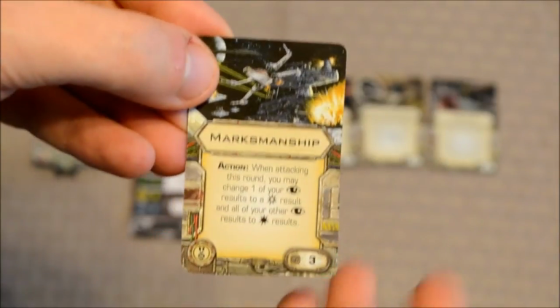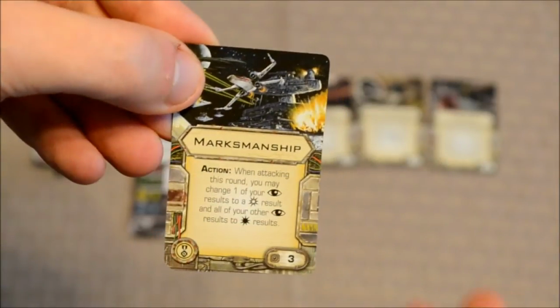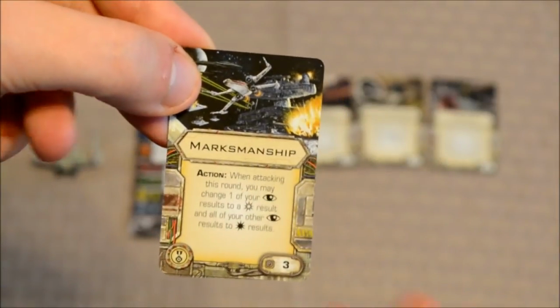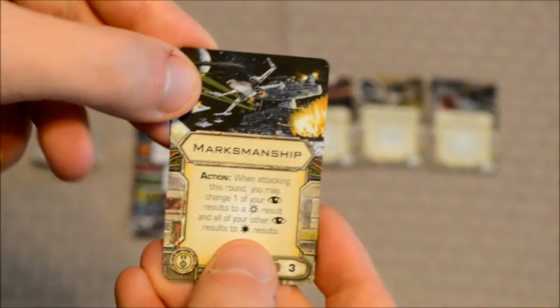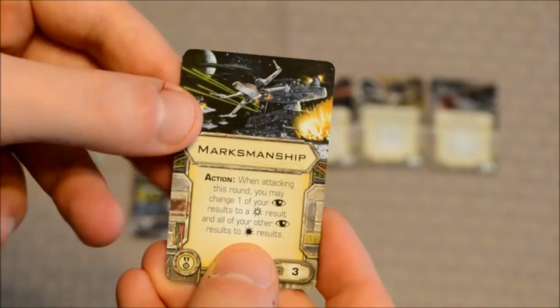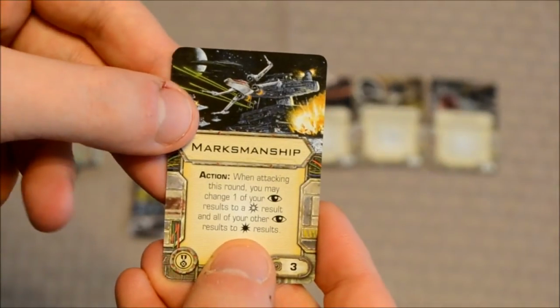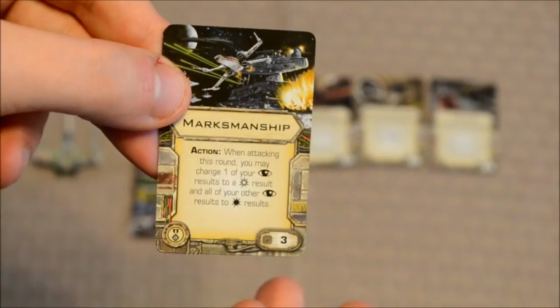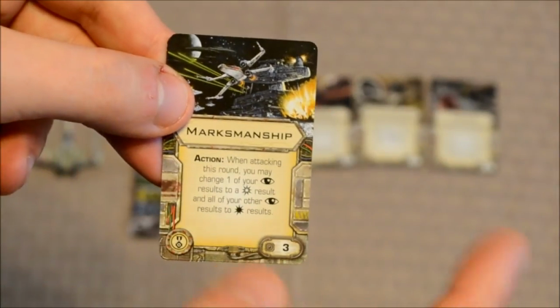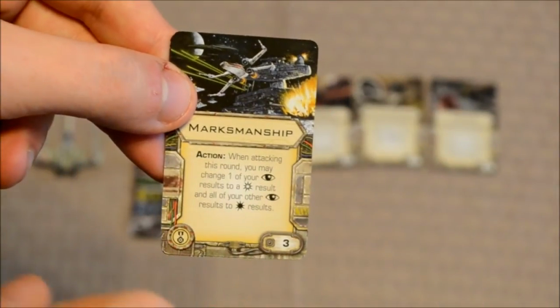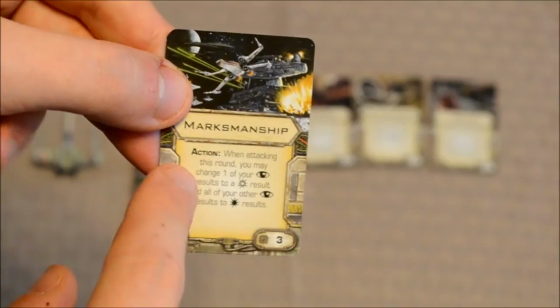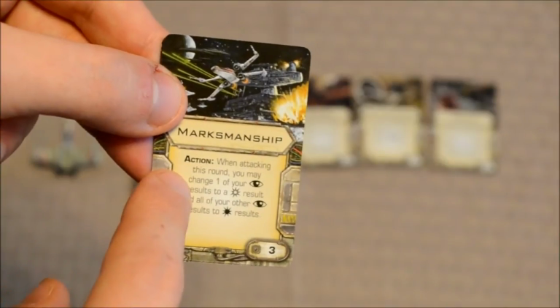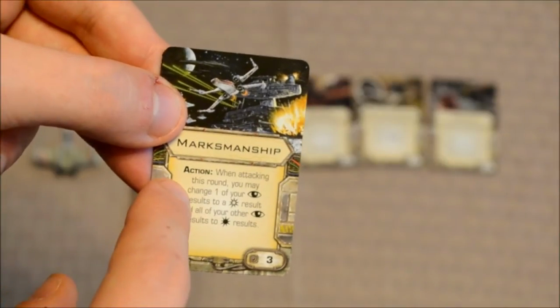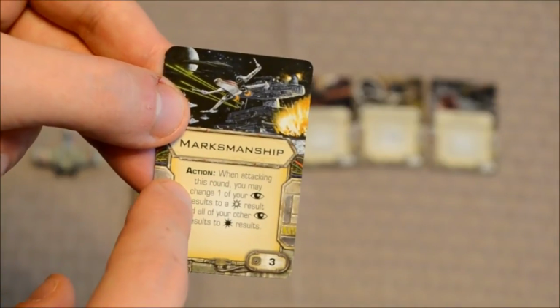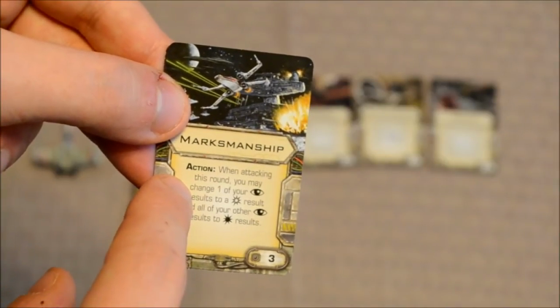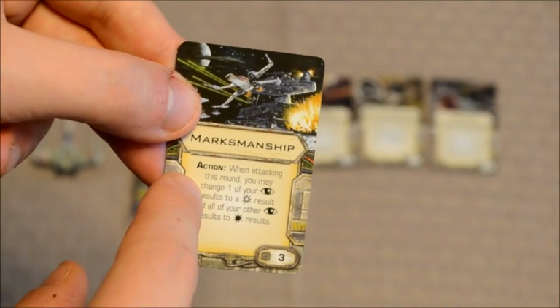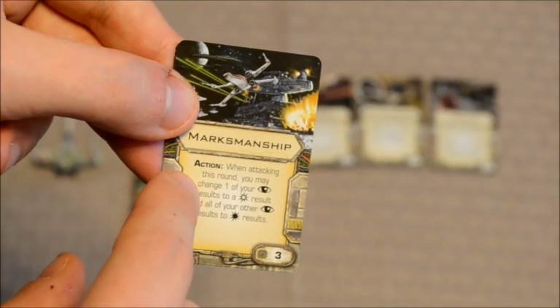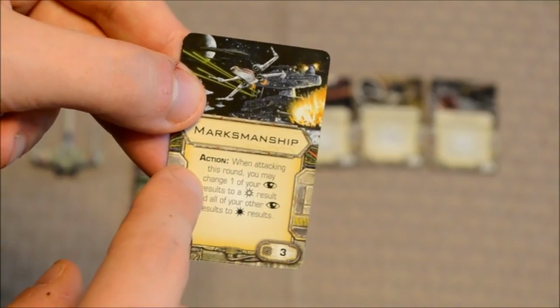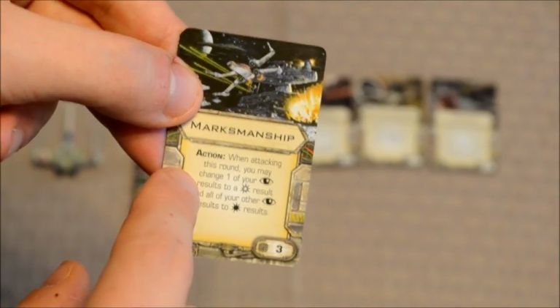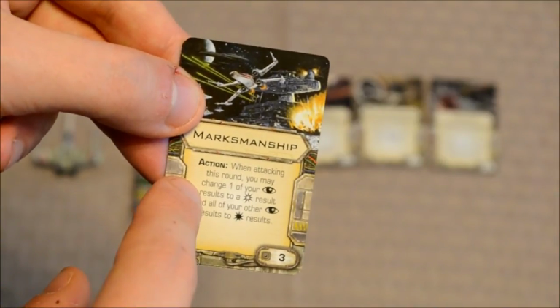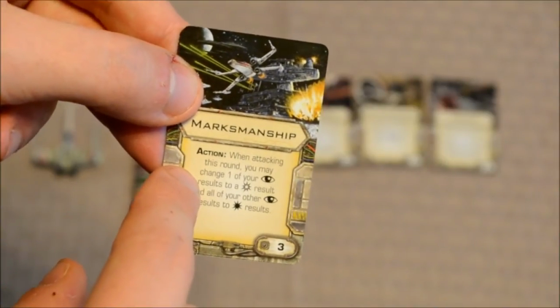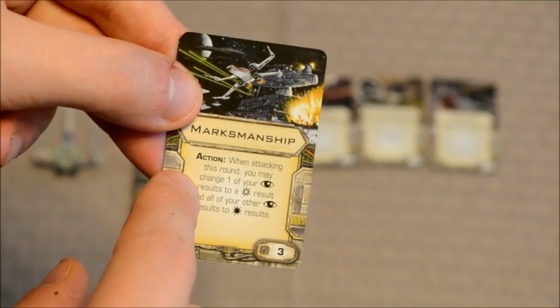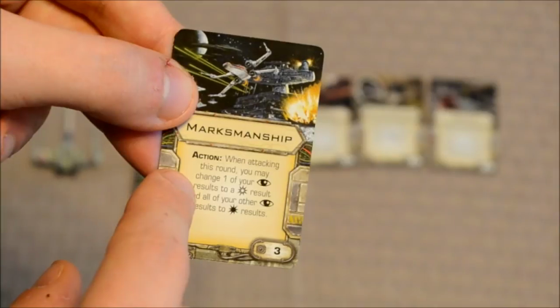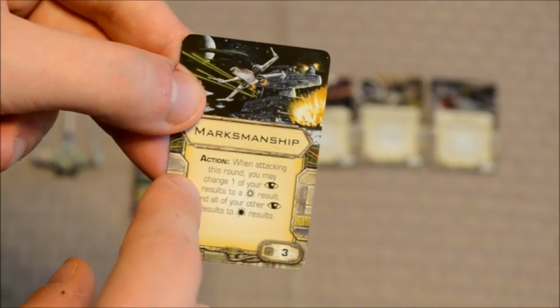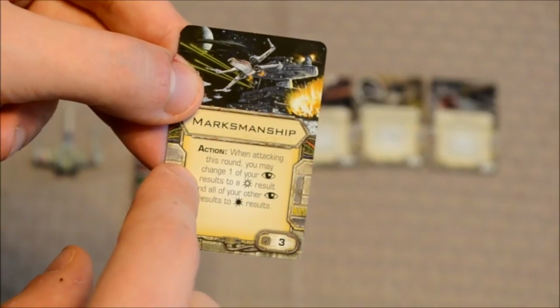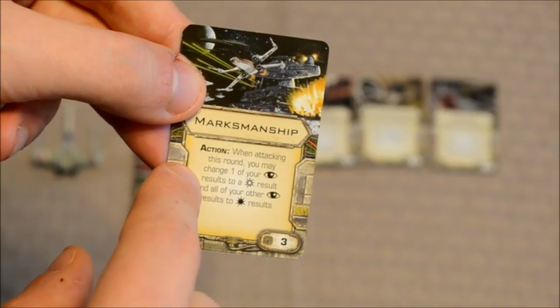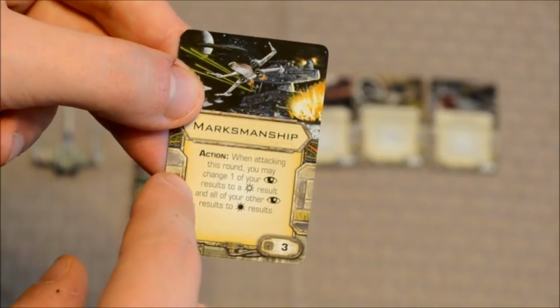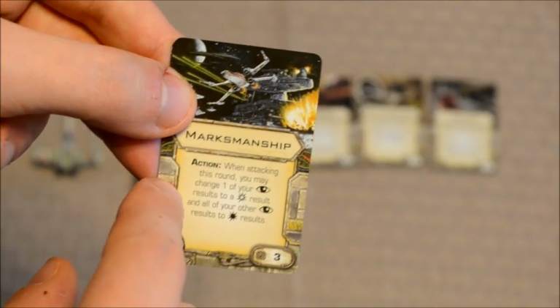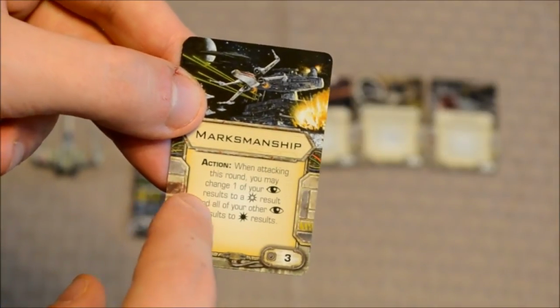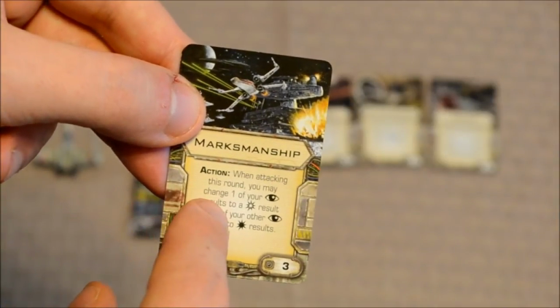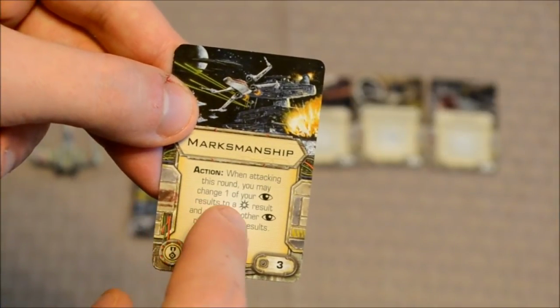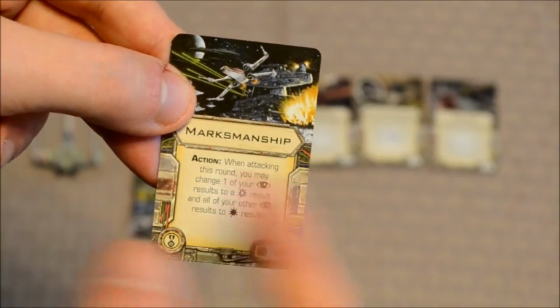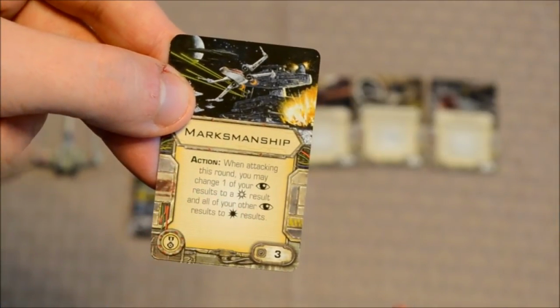Marksmanship is another card I covered in a previous video as part of the core set. It acts like a focus token, but instead of changing all of your focus results to hits, you can change one of those focus results to a critical hit.